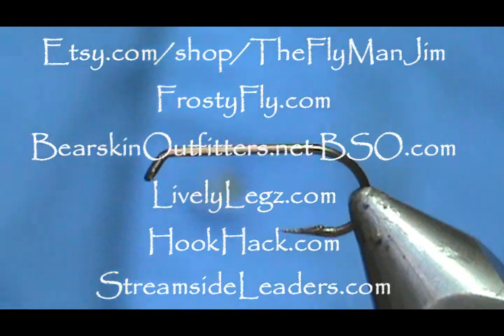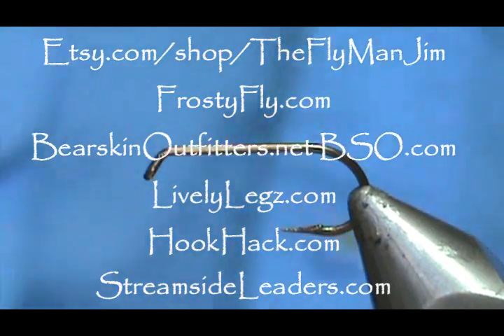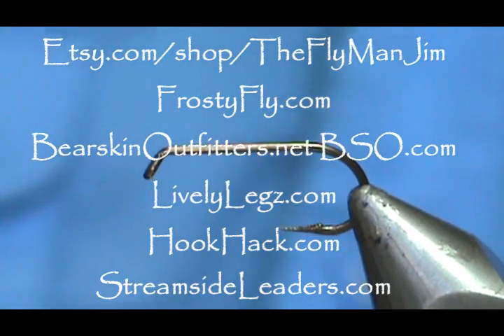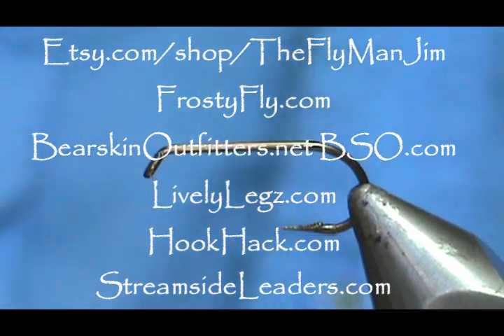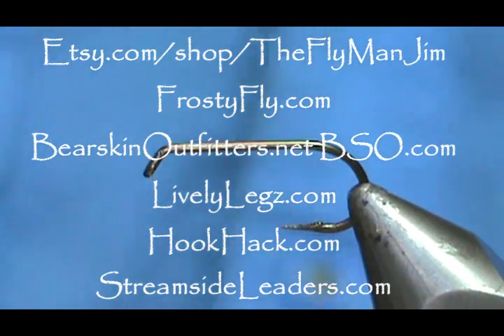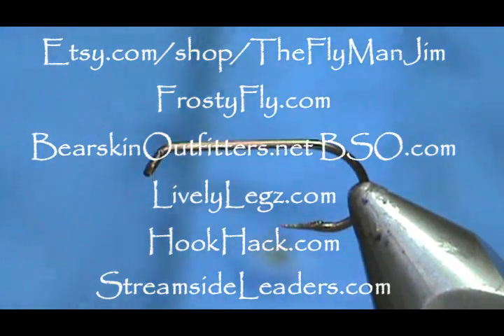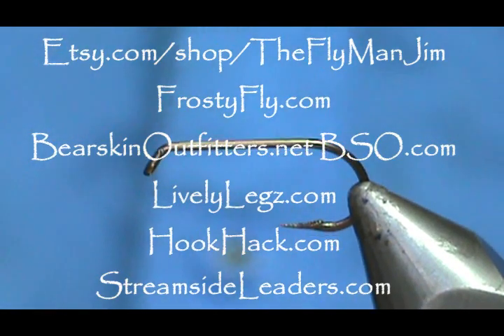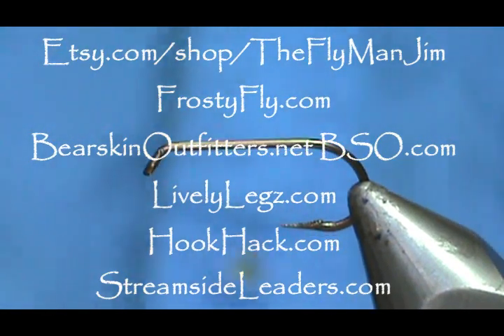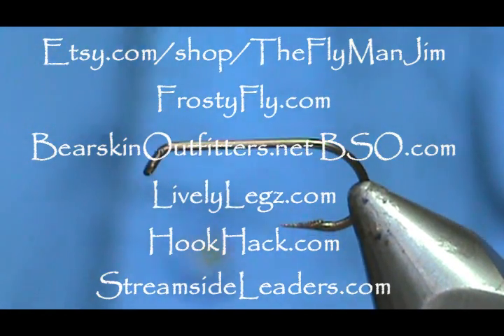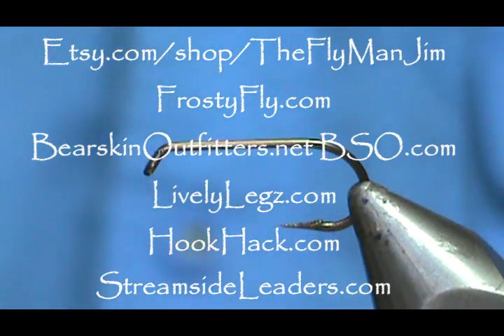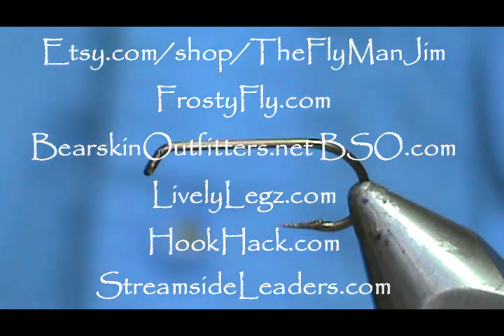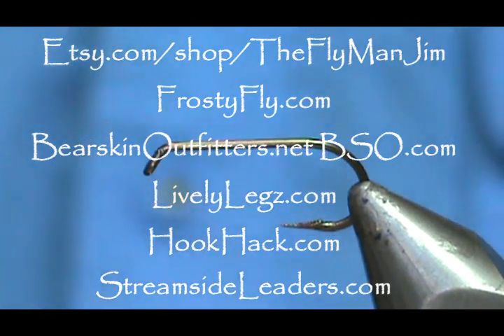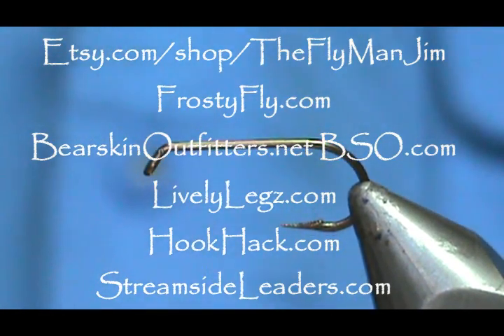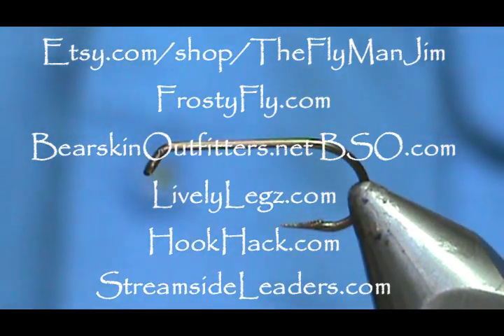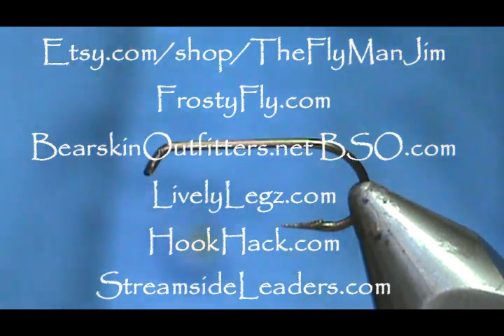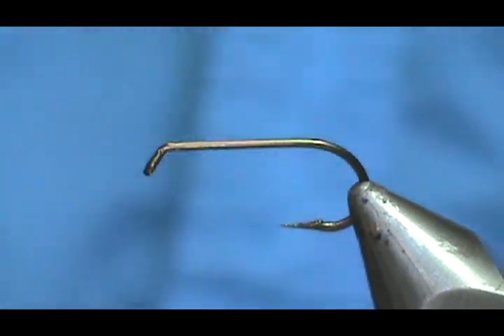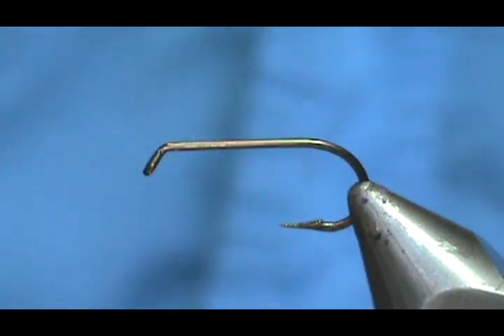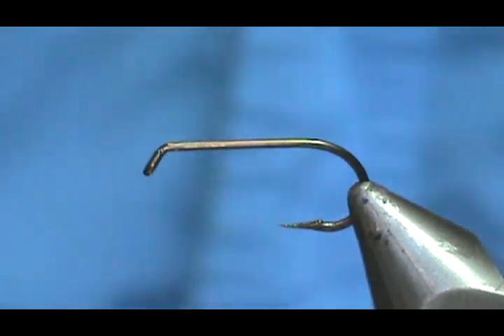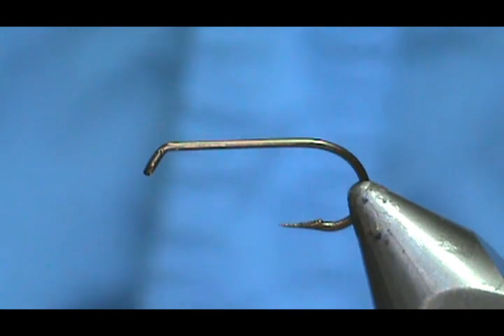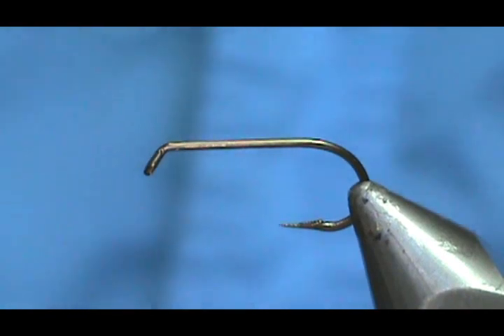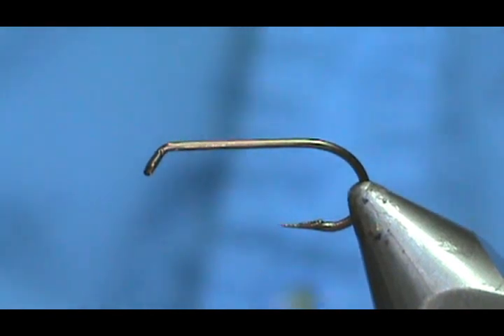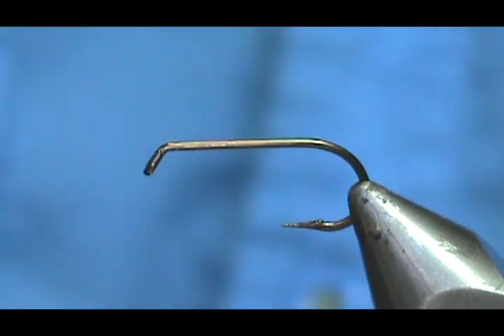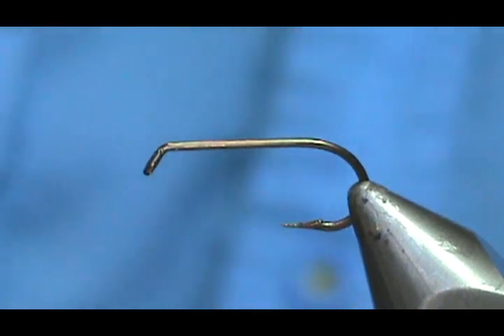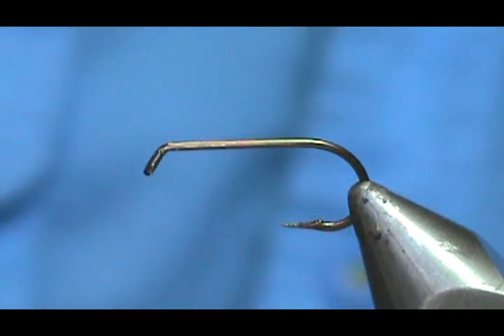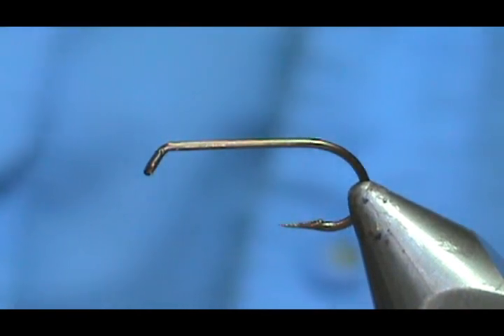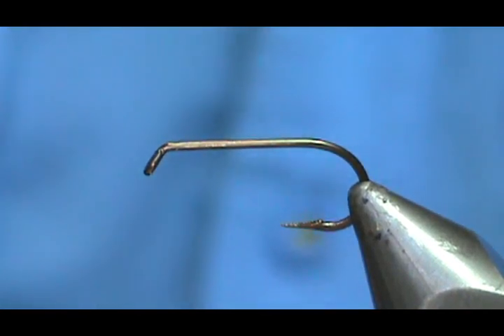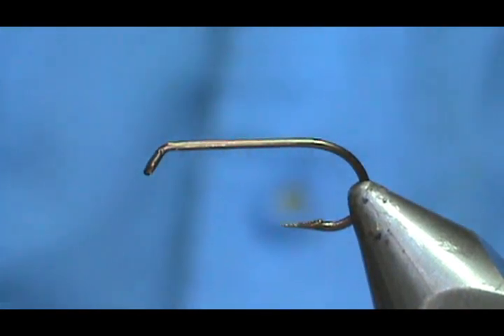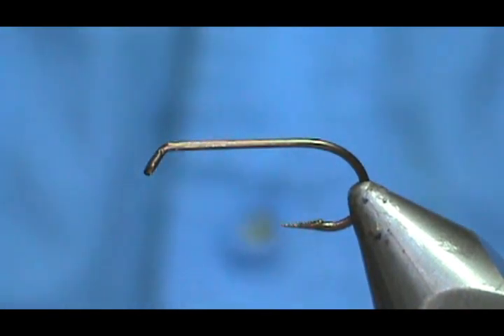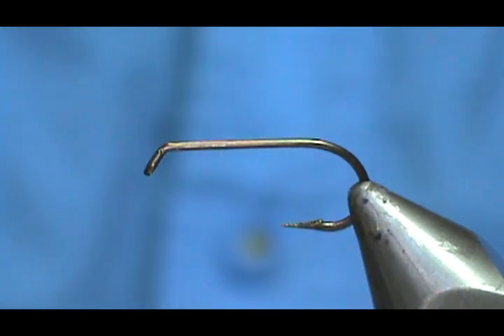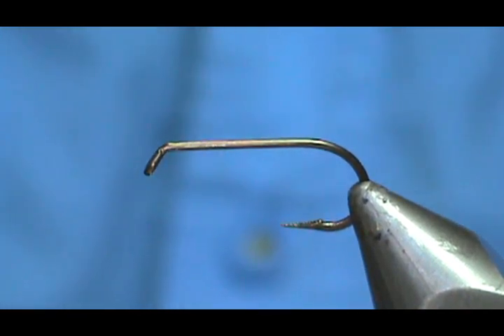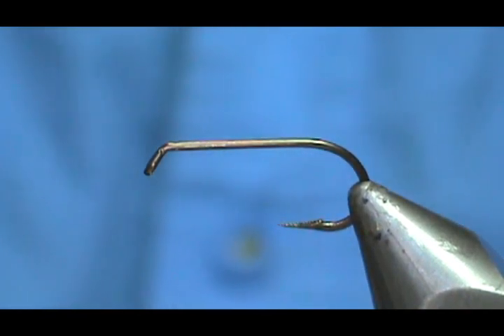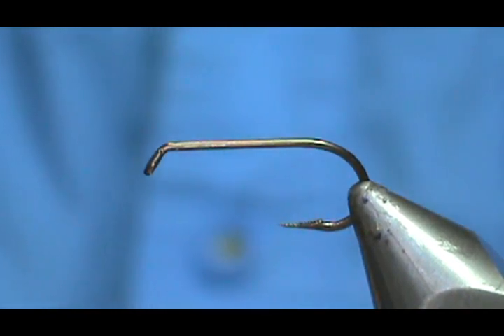Welcome back to another edition of Flight Time with Jim Machura. Today I'm going to tie a Superfly Gray and Partridge.